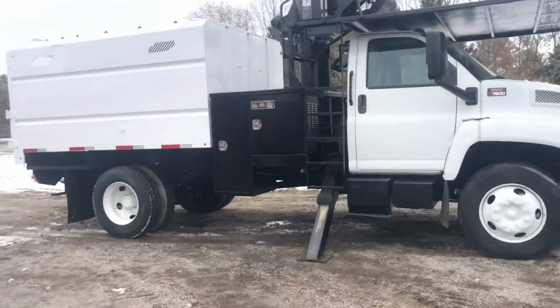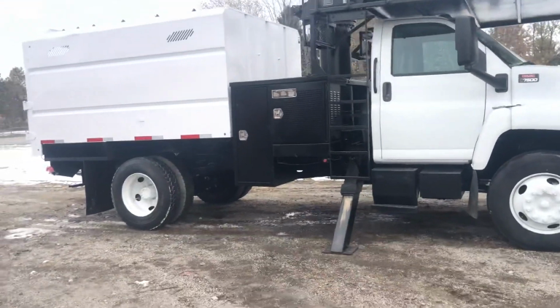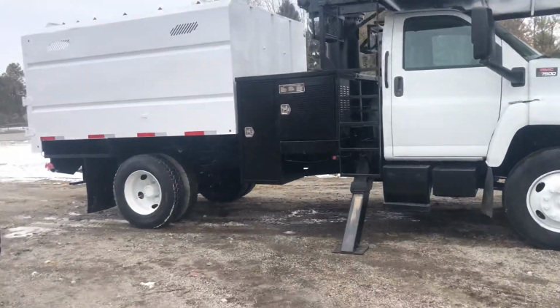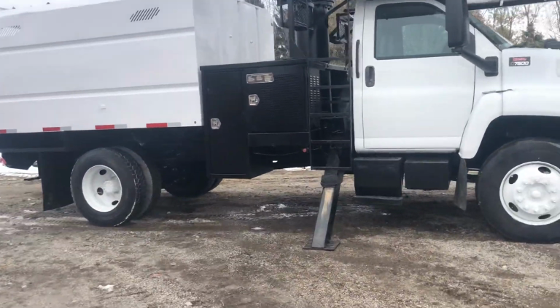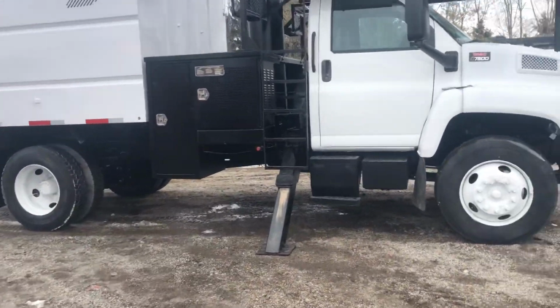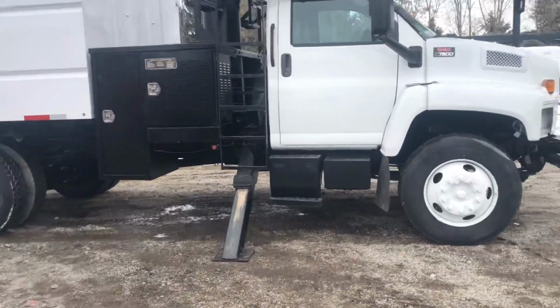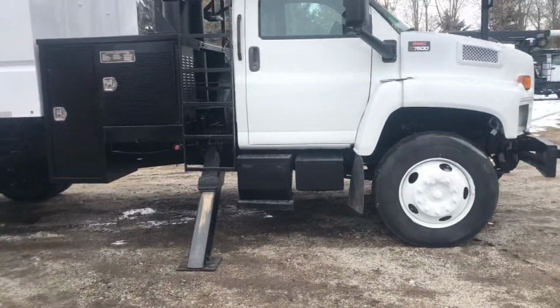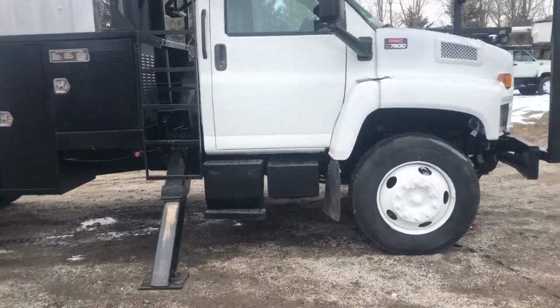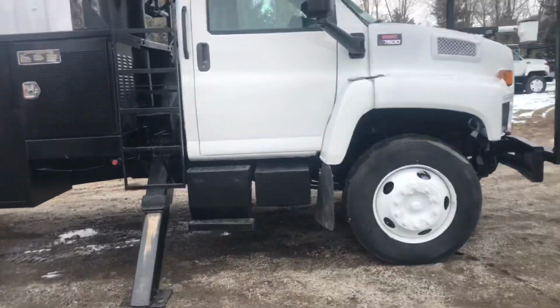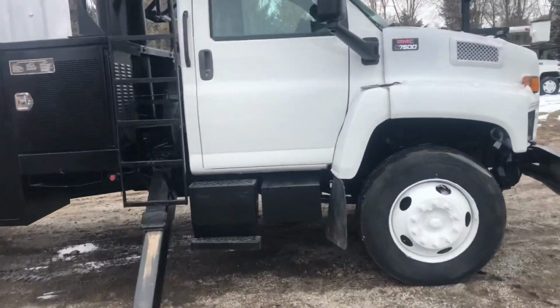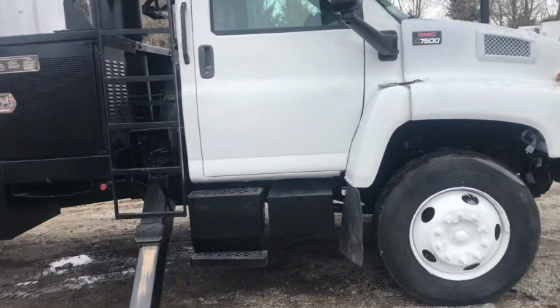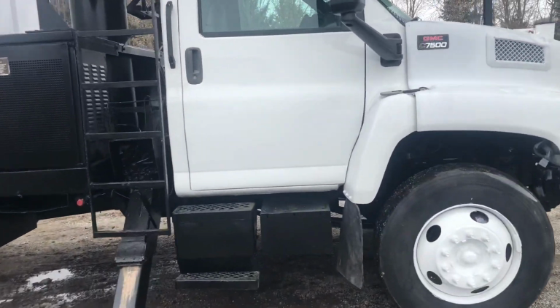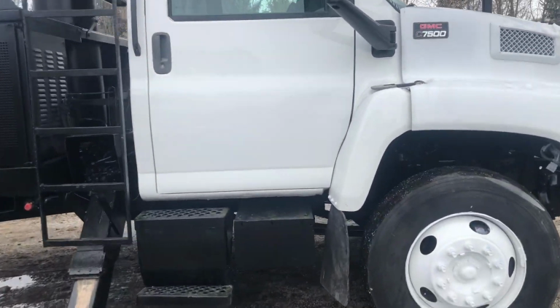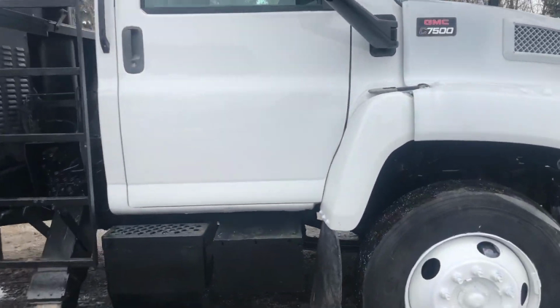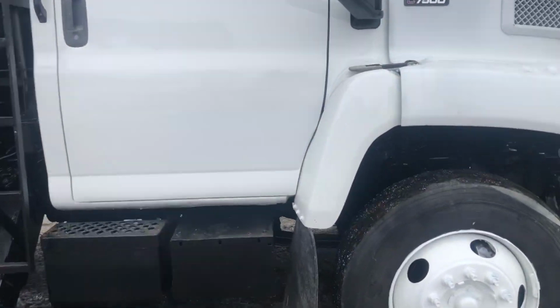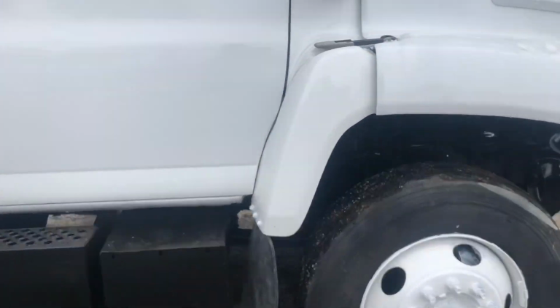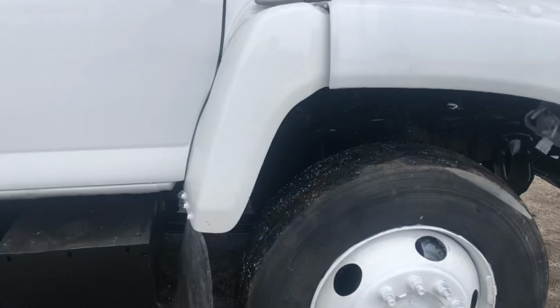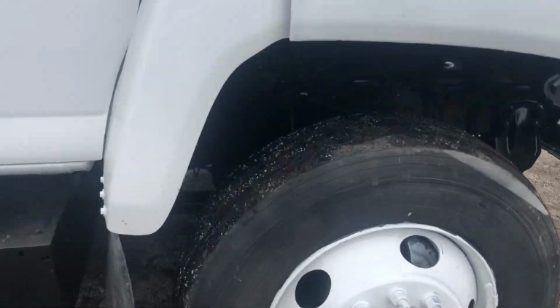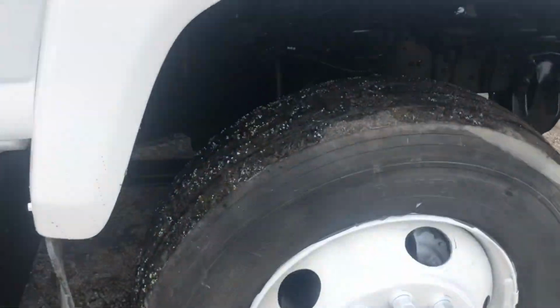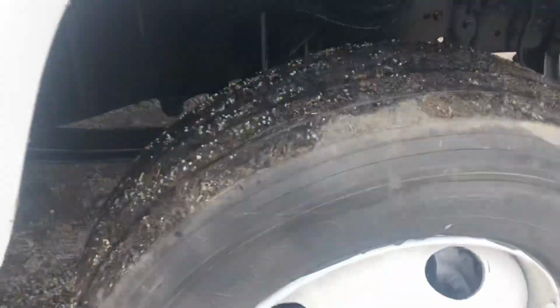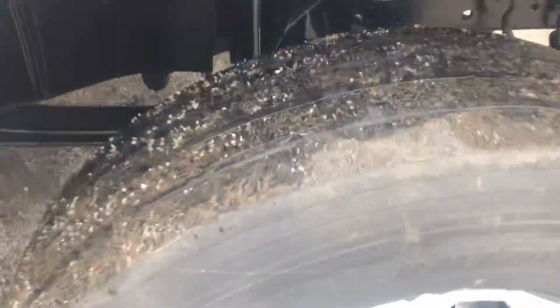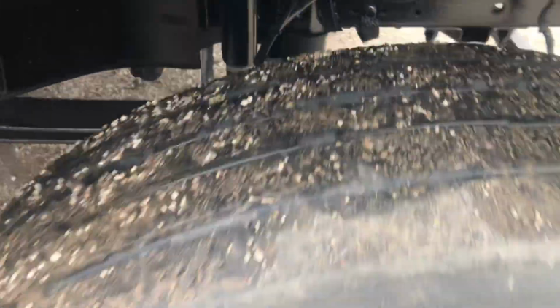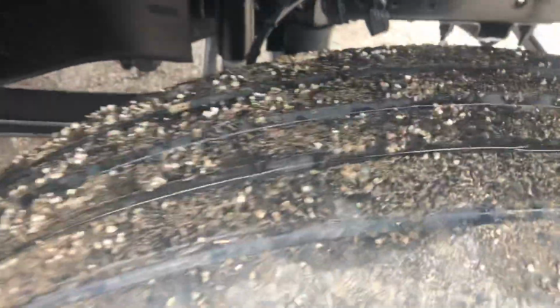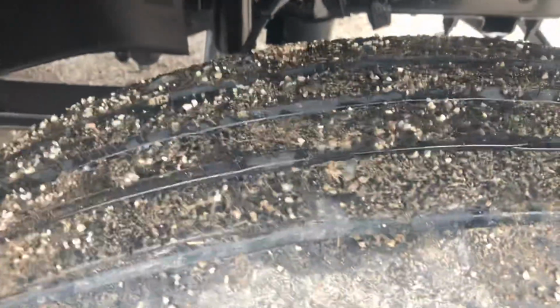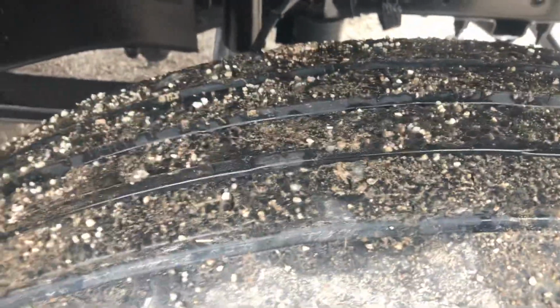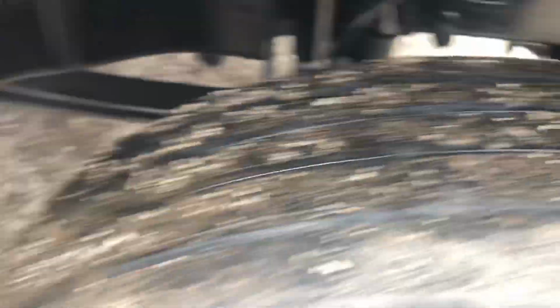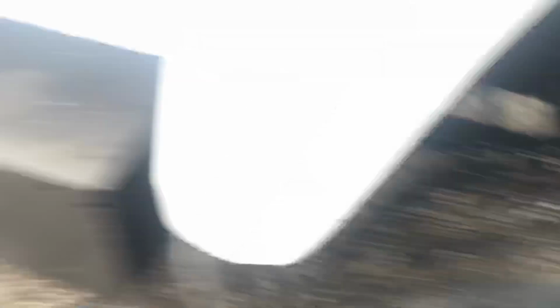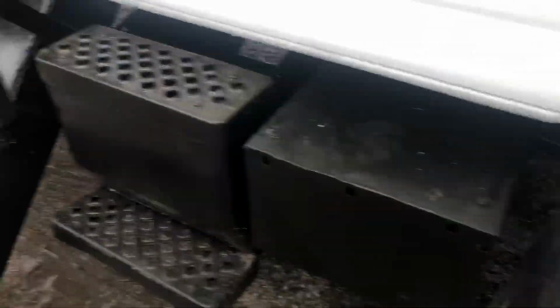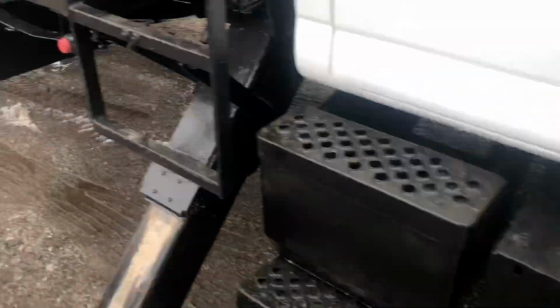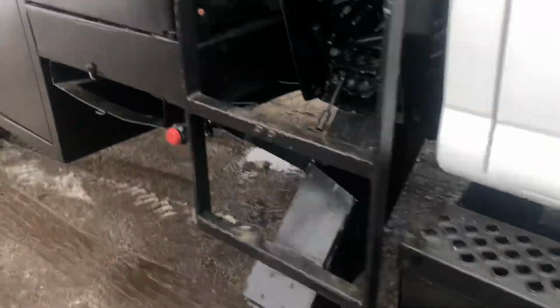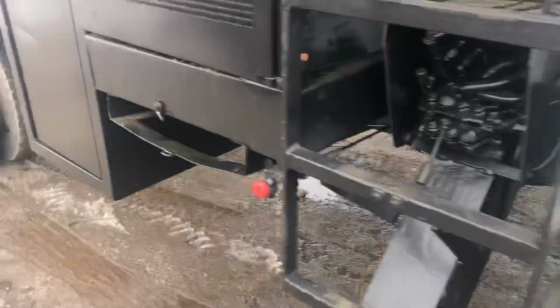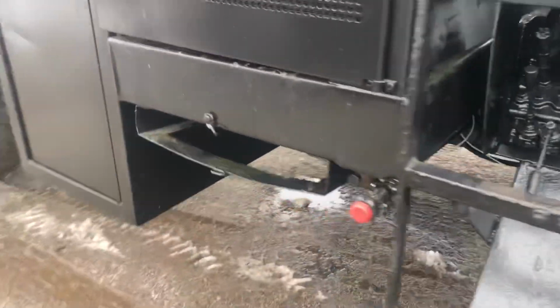We're going to zip right on over here and I'm going to show you all the rubber and all the way around it. Nice truck here.